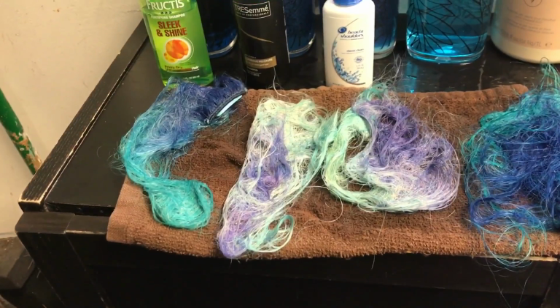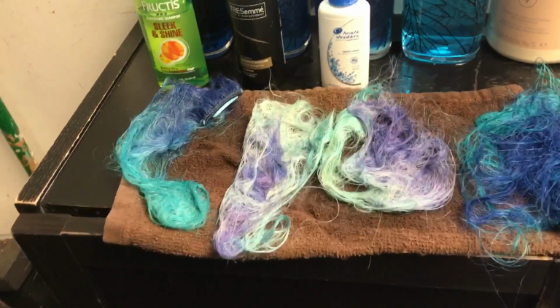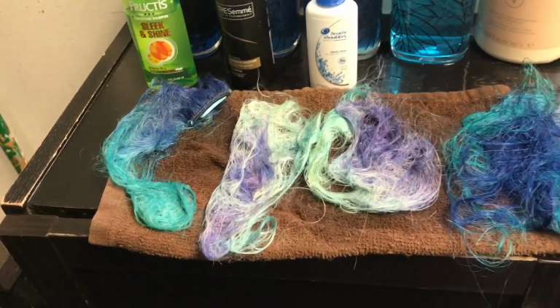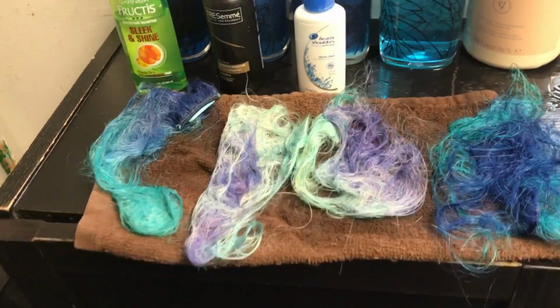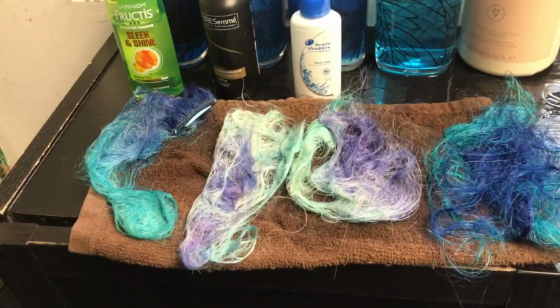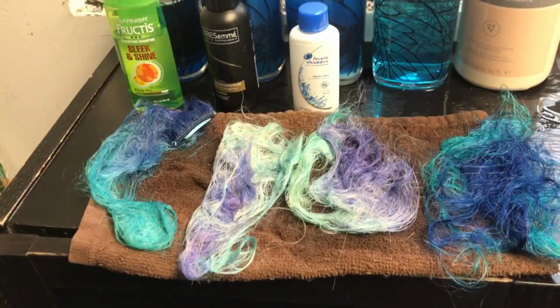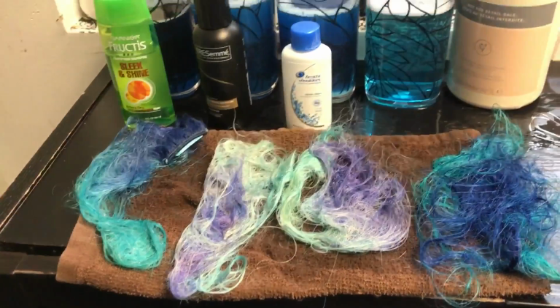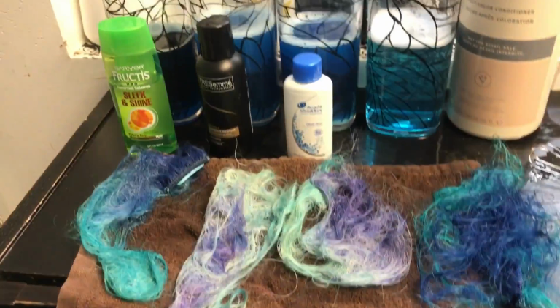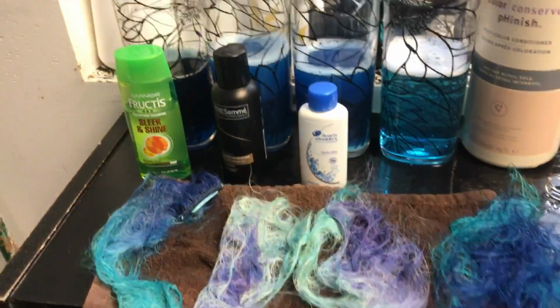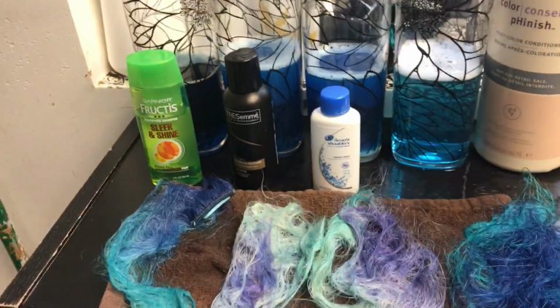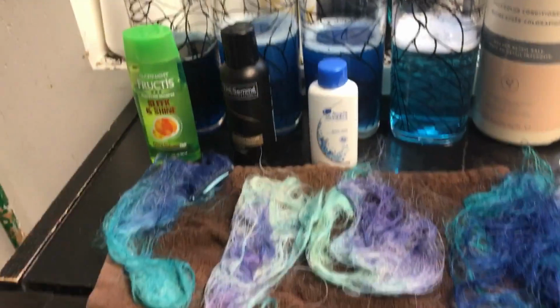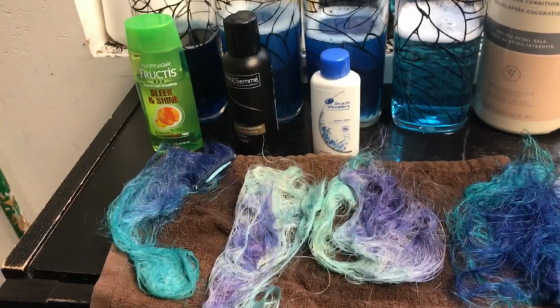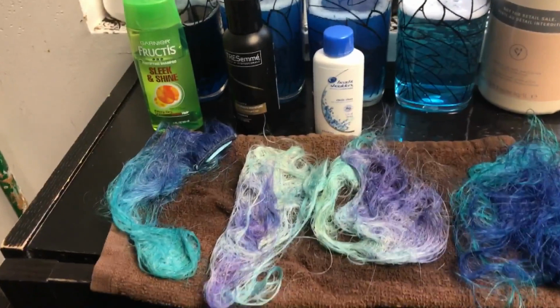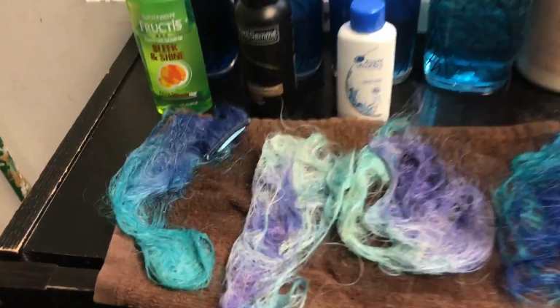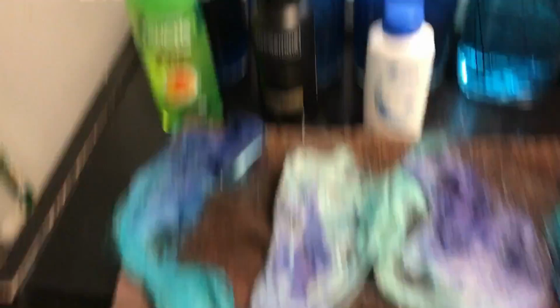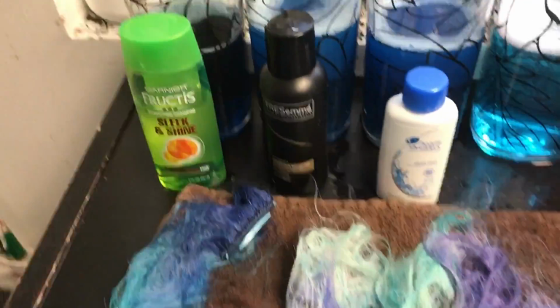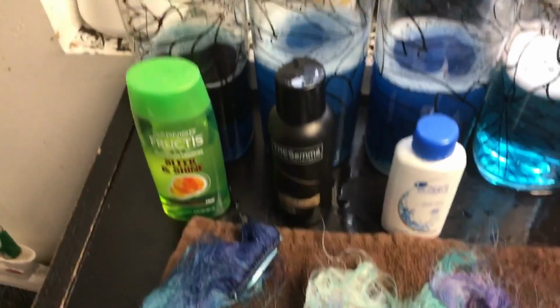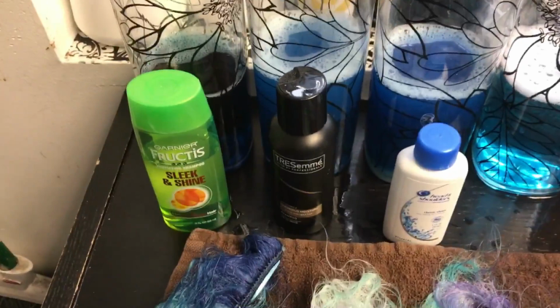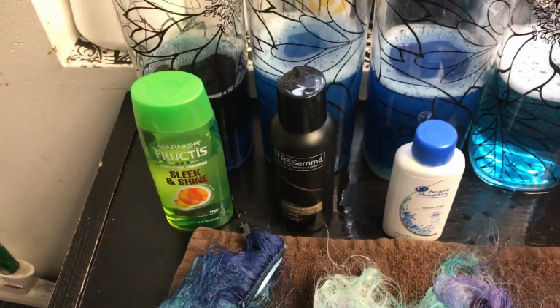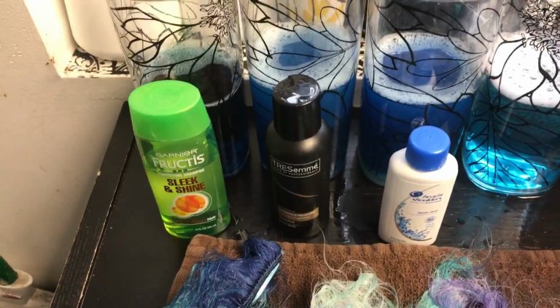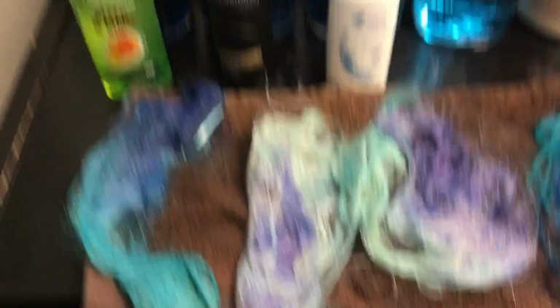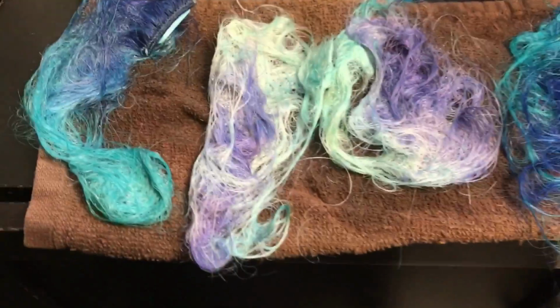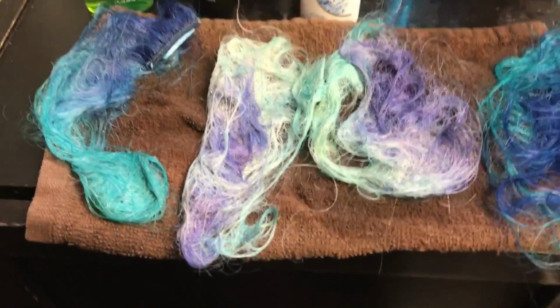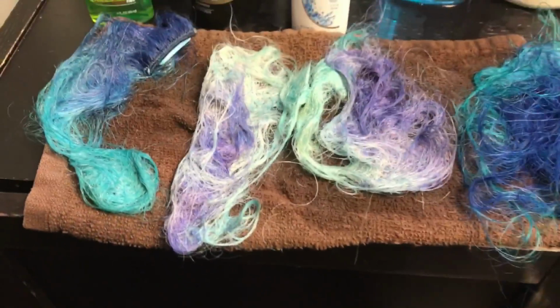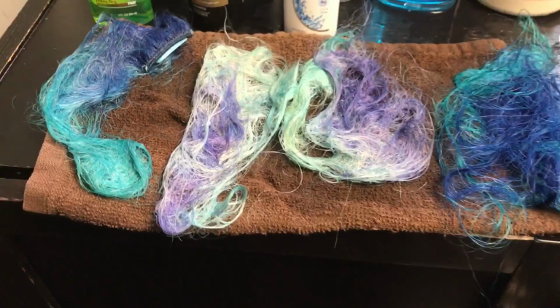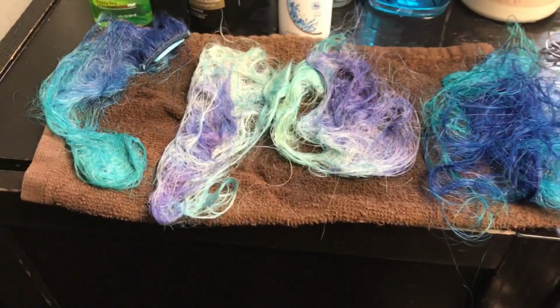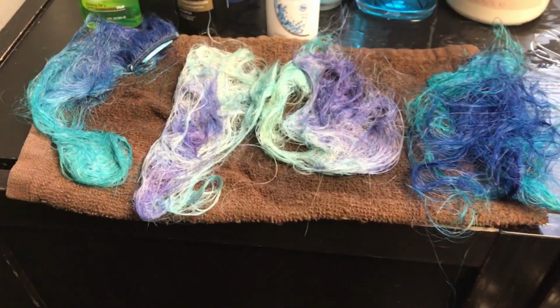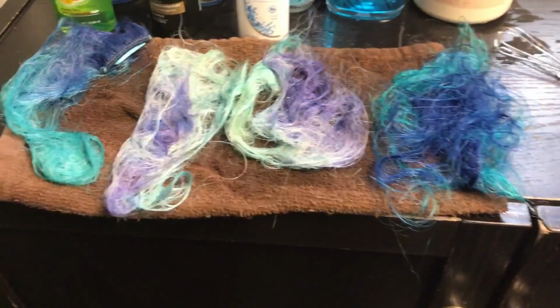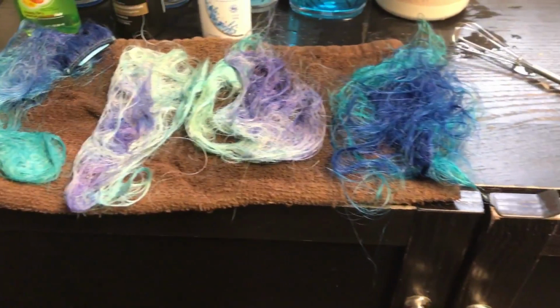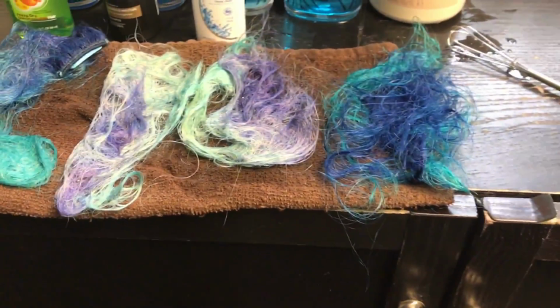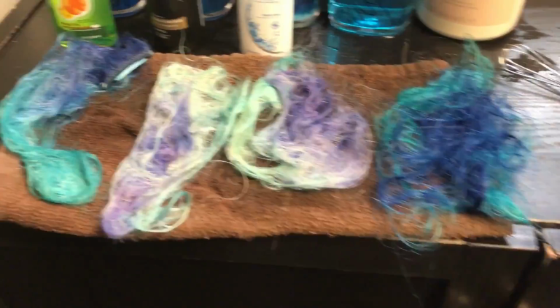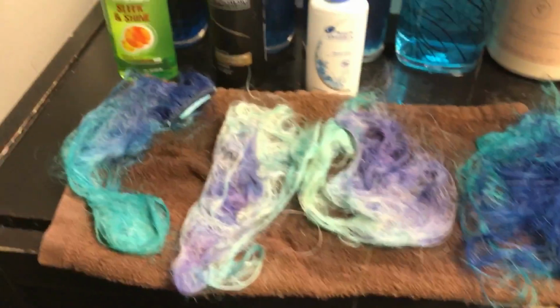All right, everyone. So I continued my experiment, and I let the hair sit in the water for about 10 minutes.